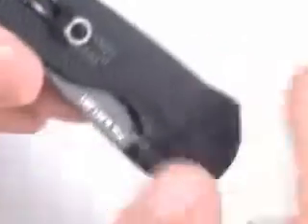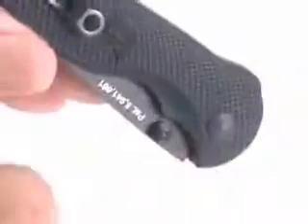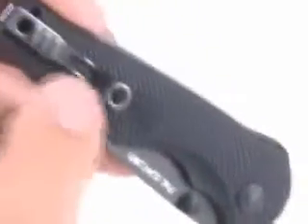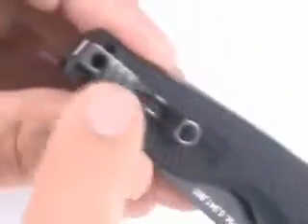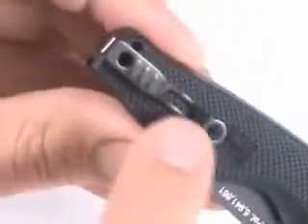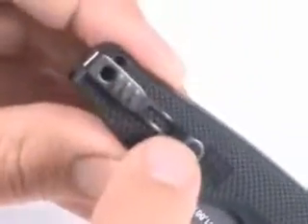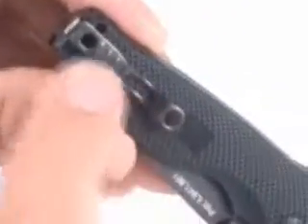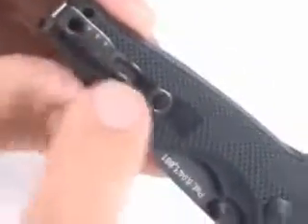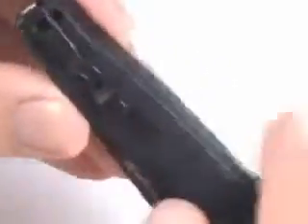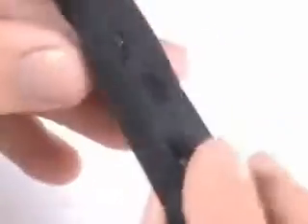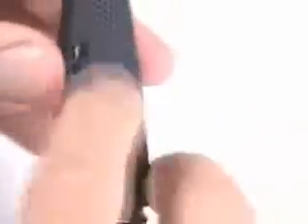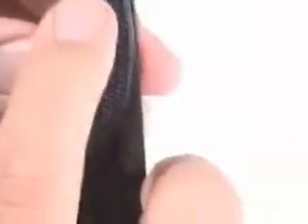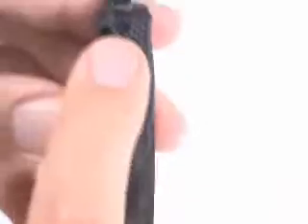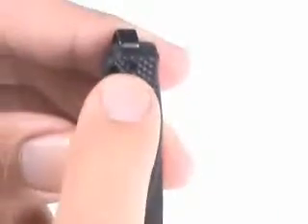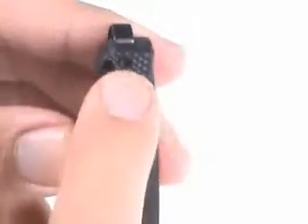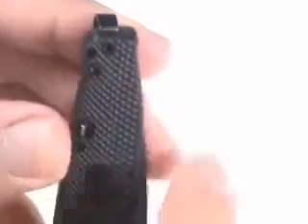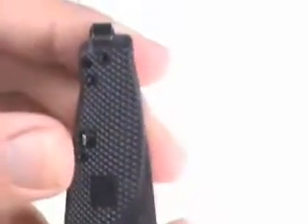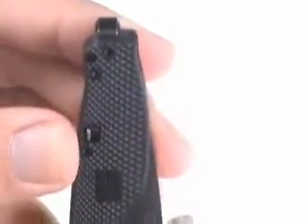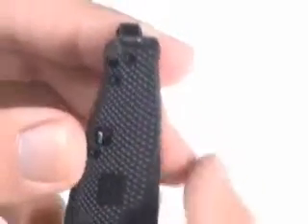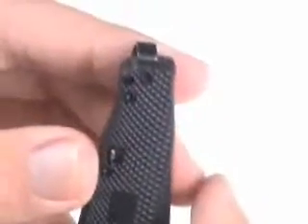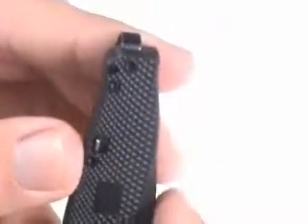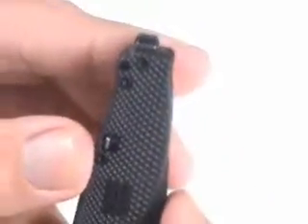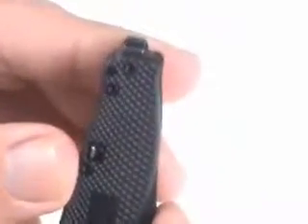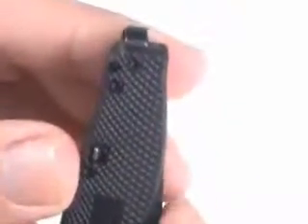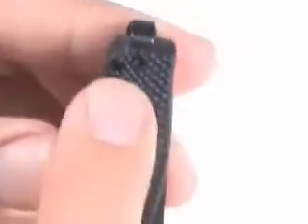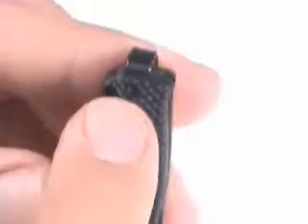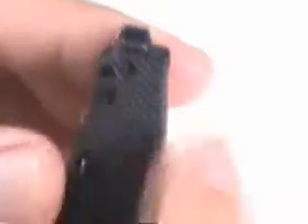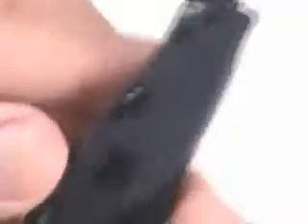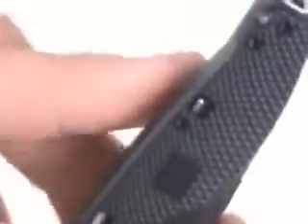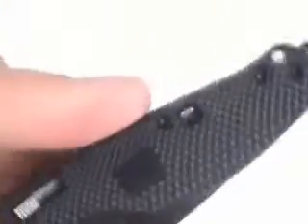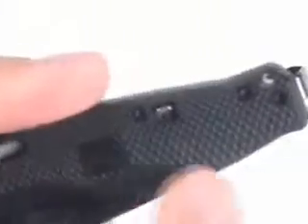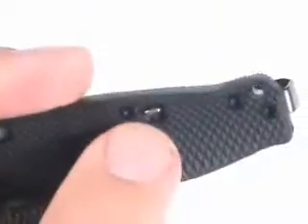One is the pocket clip on the back. It's a reversible pocket clip and it also sits very deep in the pocket. But if you're left-handed, use that little allen screw in the end there to reverse the clip around and use it in your left pocket. That's a great feature that some knives don't have.